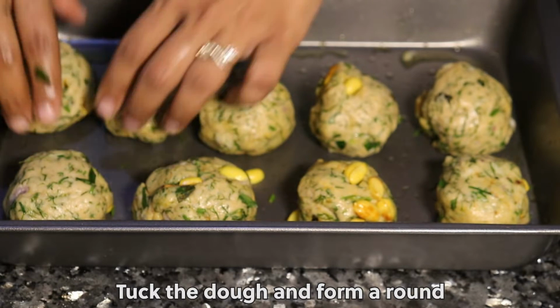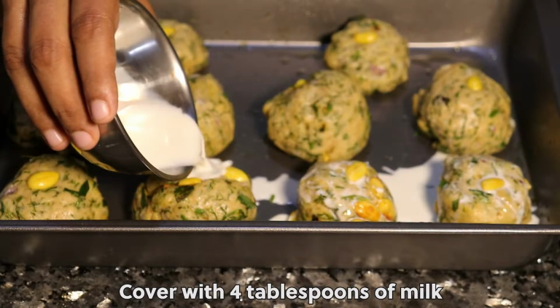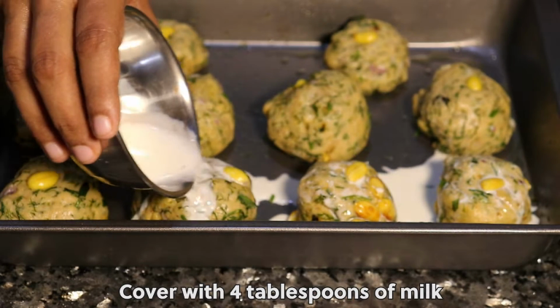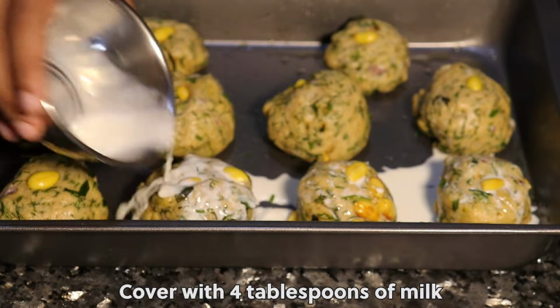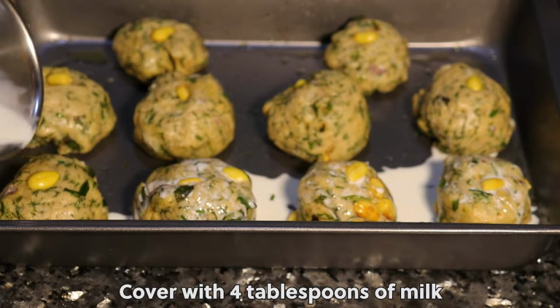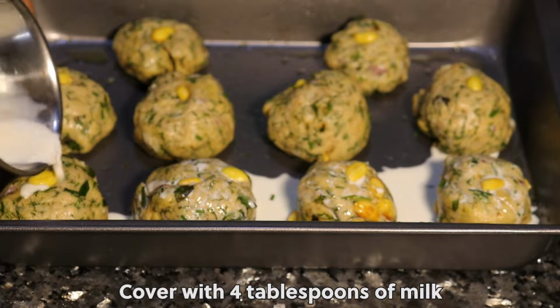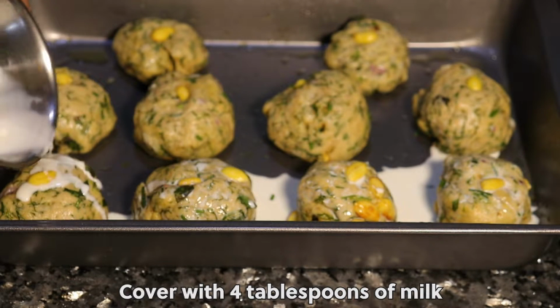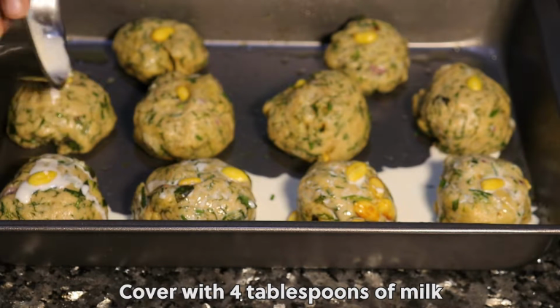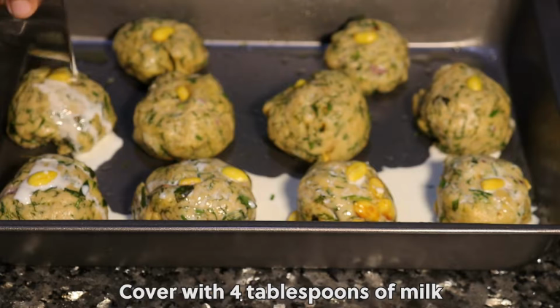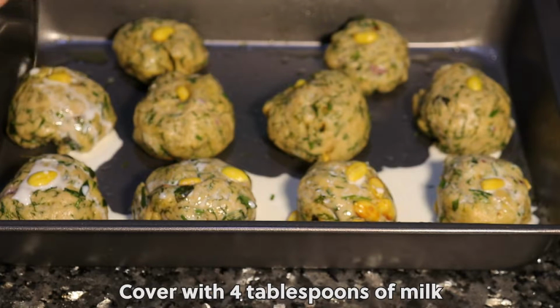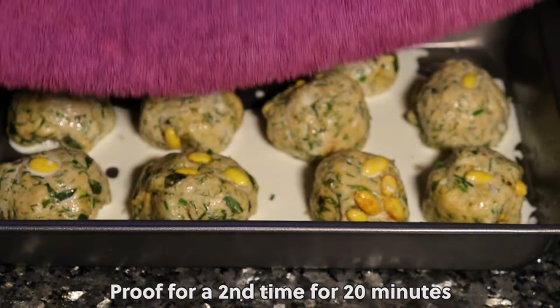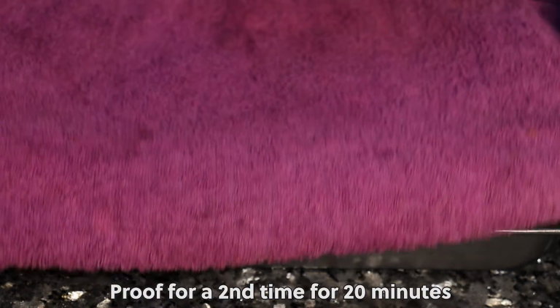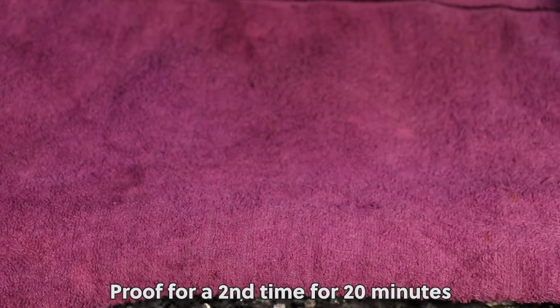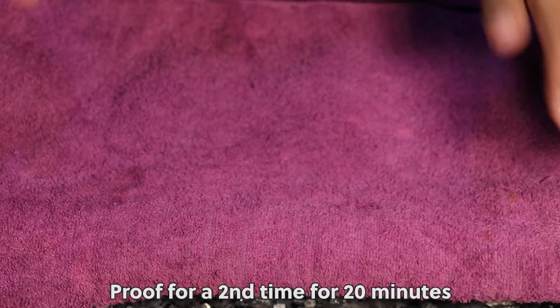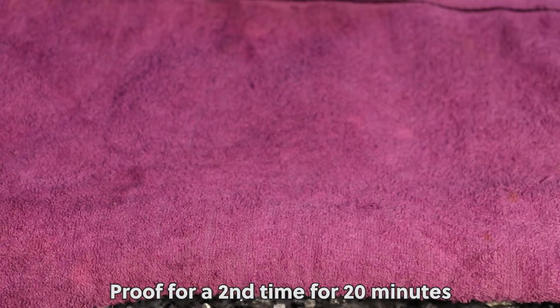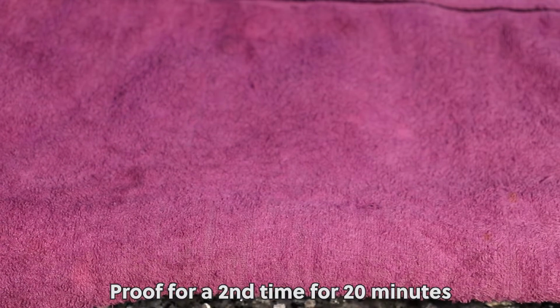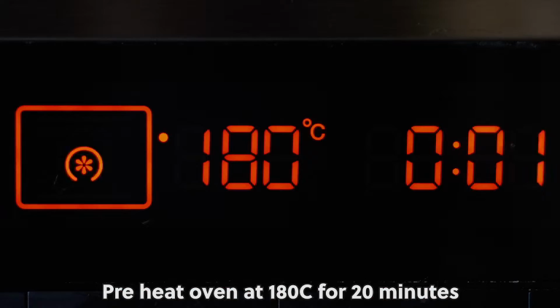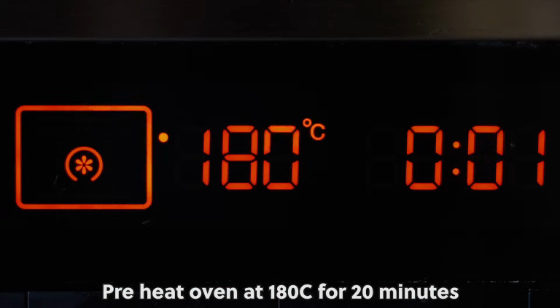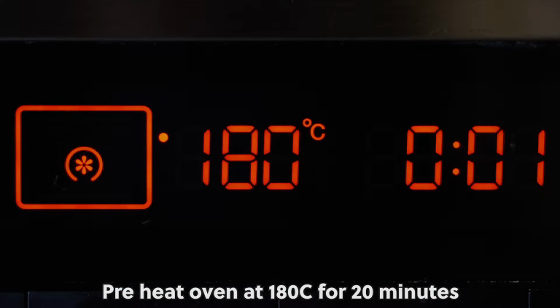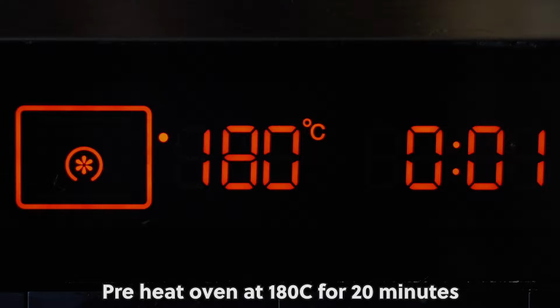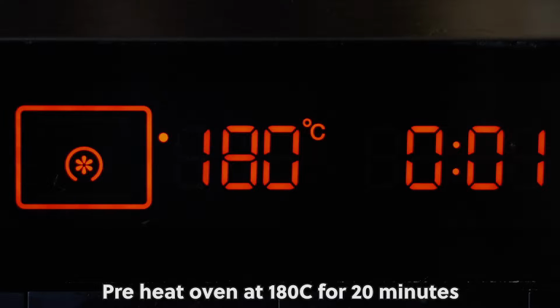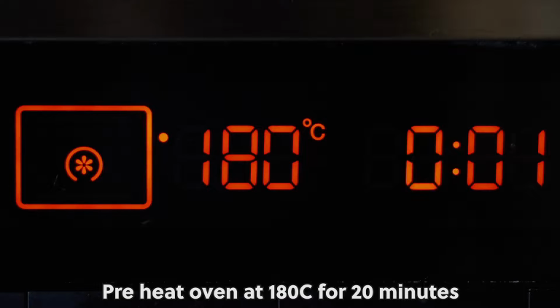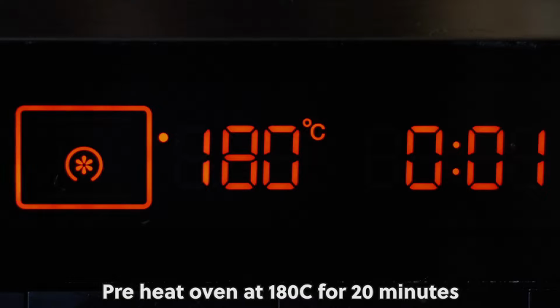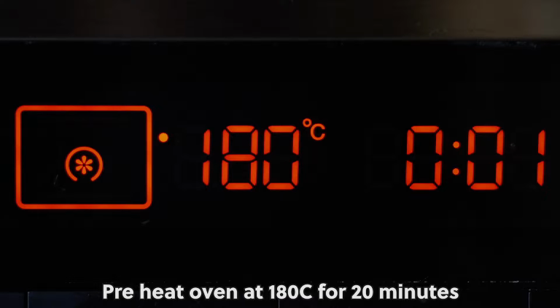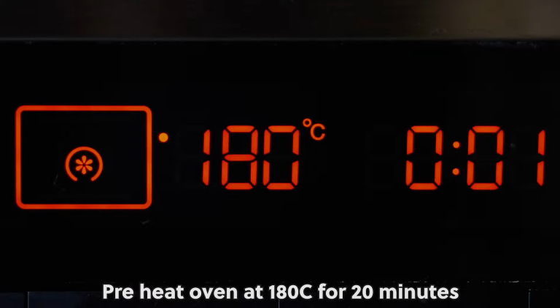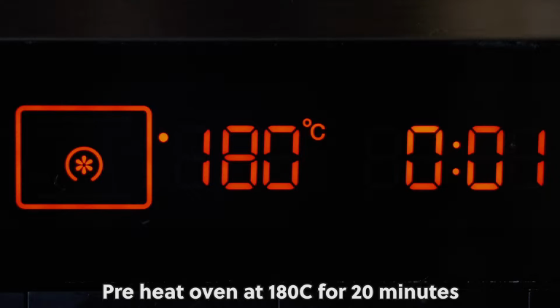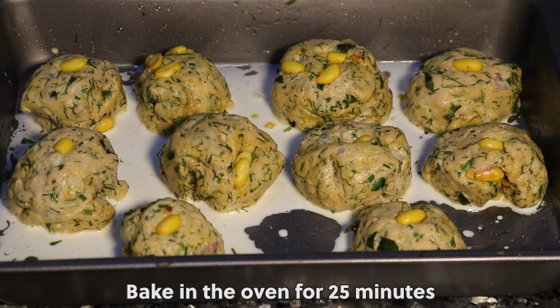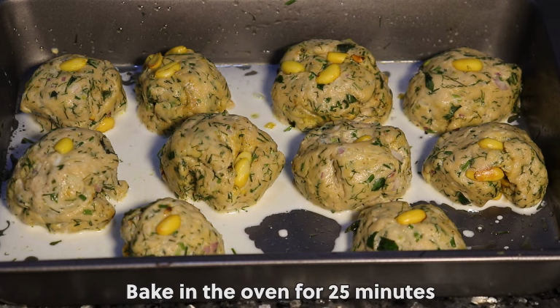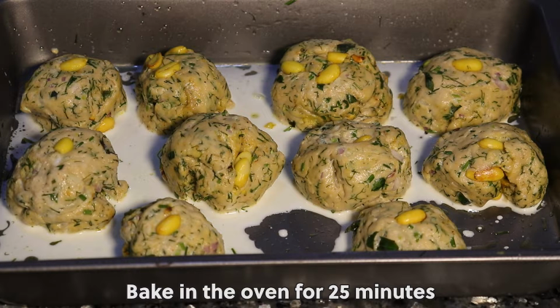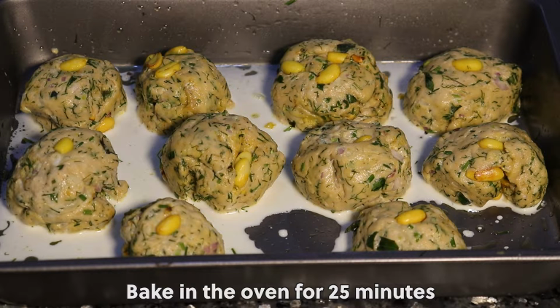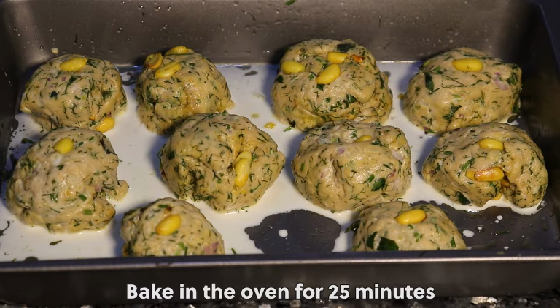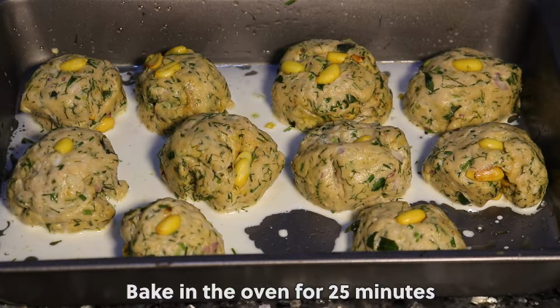Cover with 4 tablespoons of milk. Proof for a second time for 20 minutes. Preheat oven at 180 degrees centigrade for 20 minutes. Bake in the oven for 25 minutes.